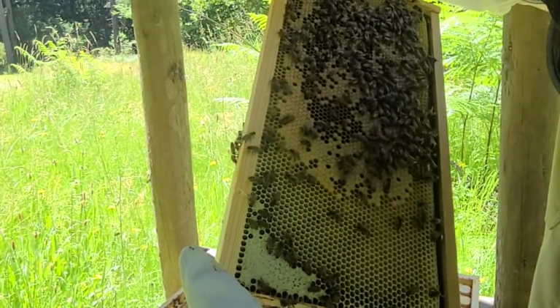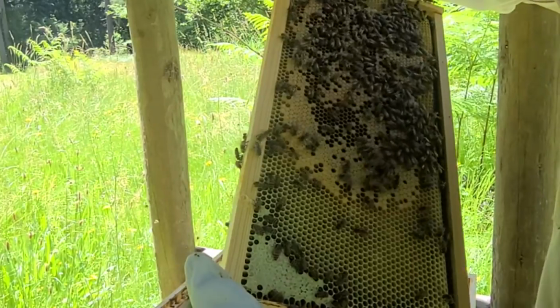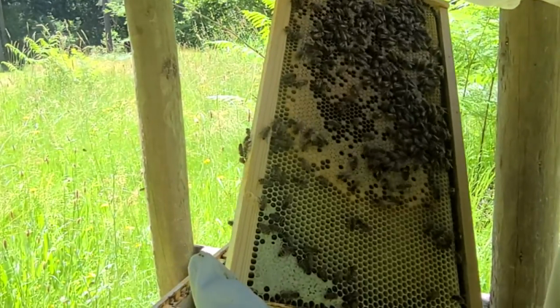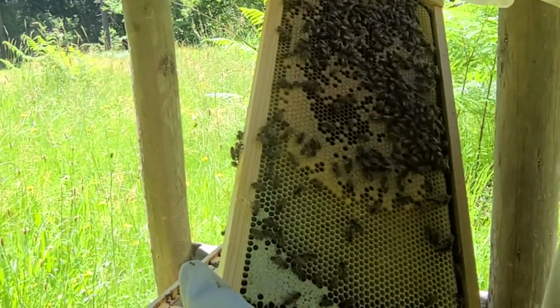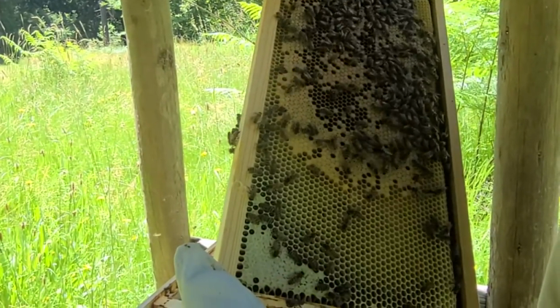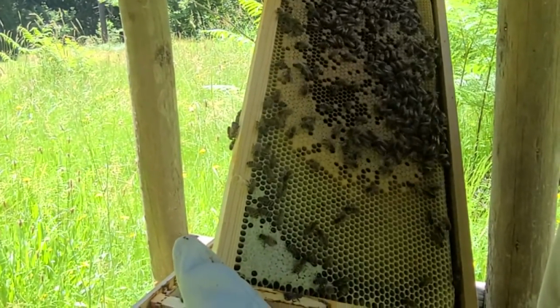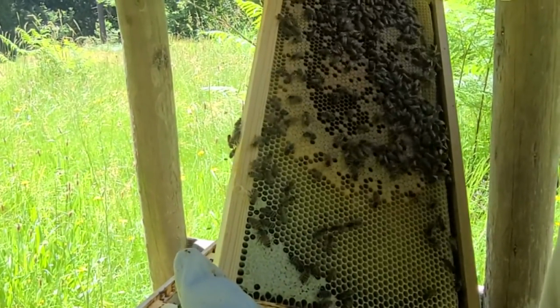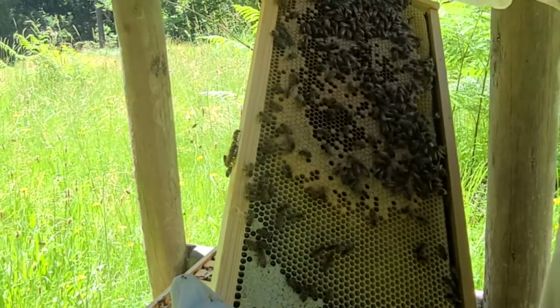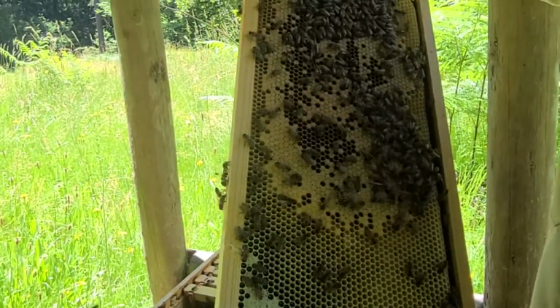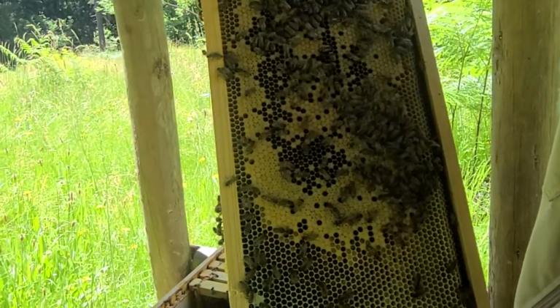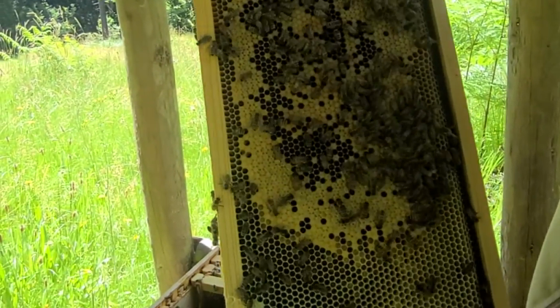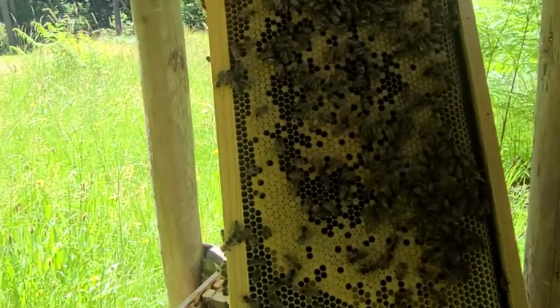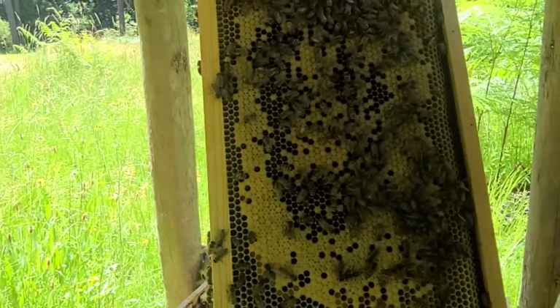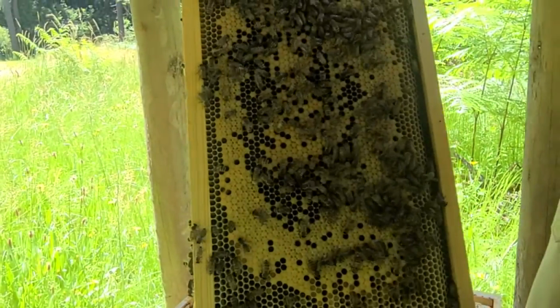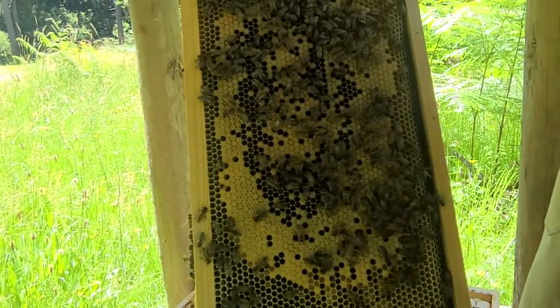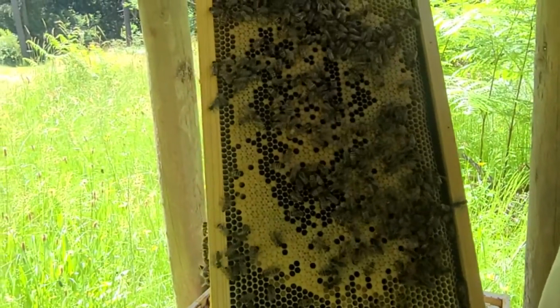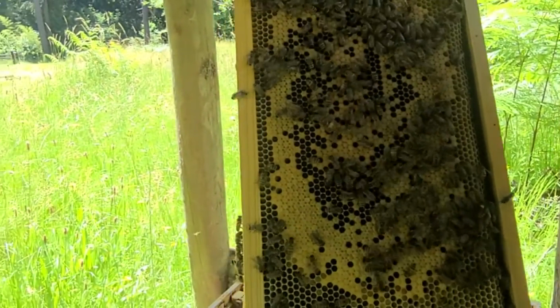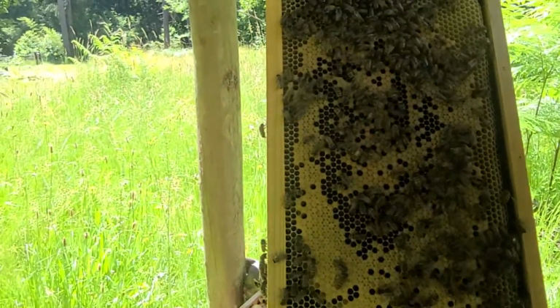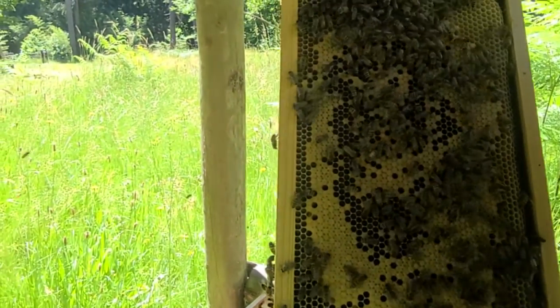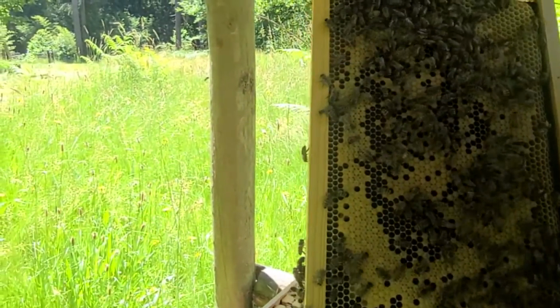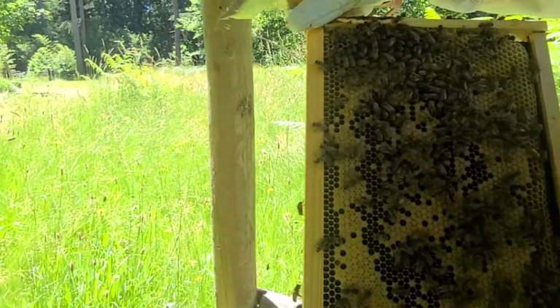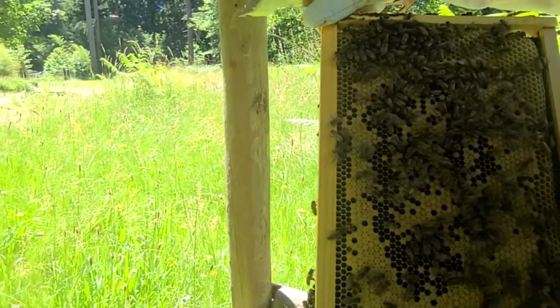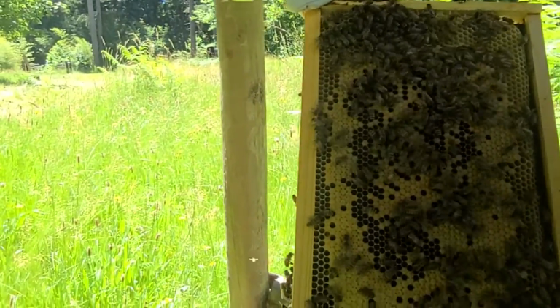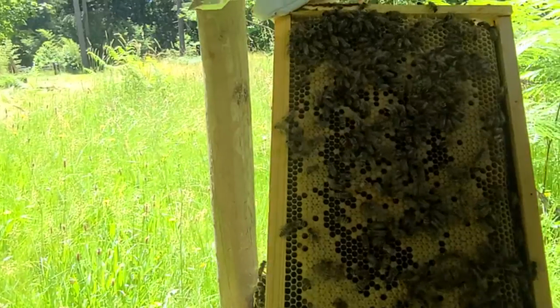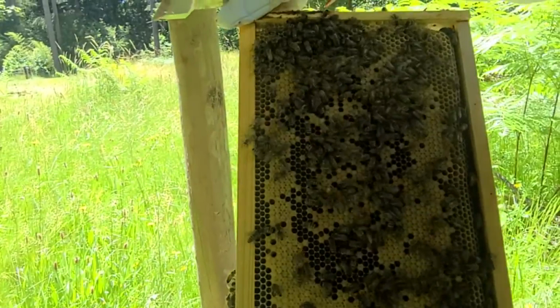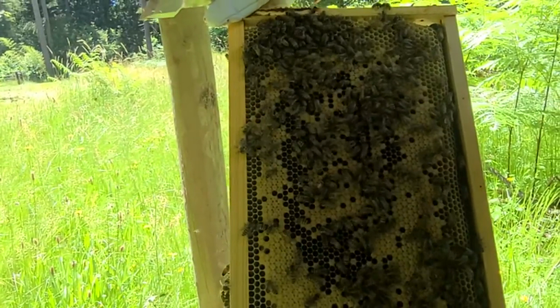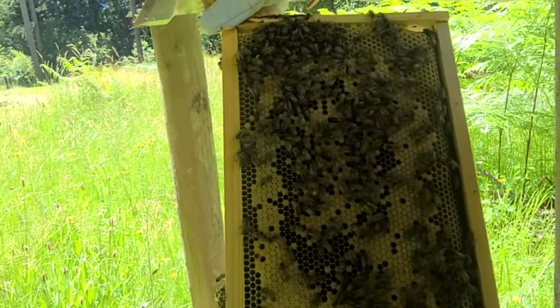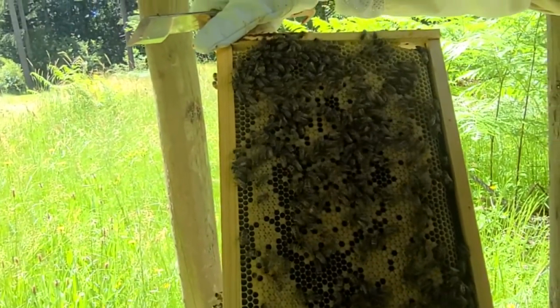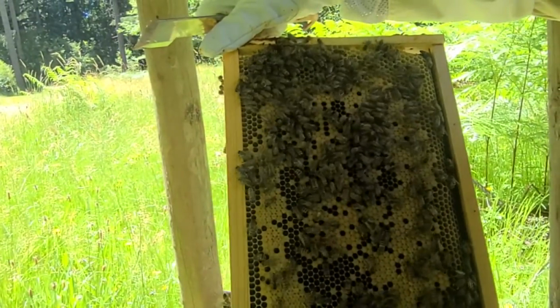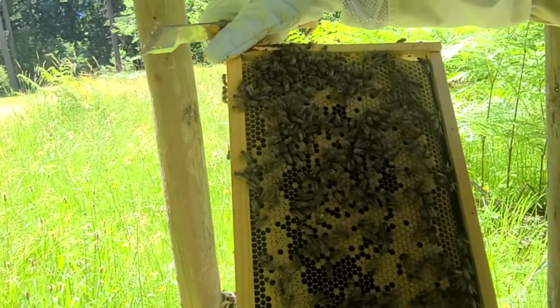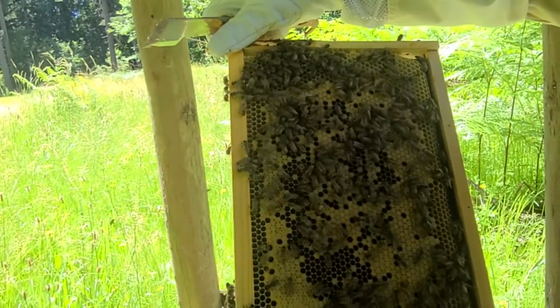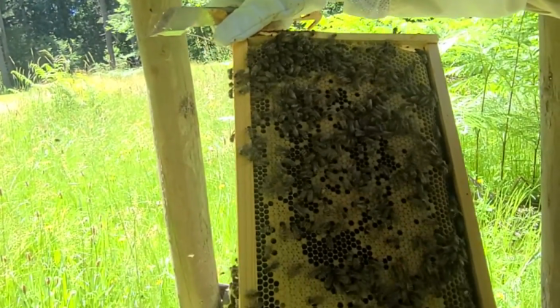Looking for eggs. The good news is you see the bees with their heads way down on the inside there — I think that's the bees feeding the young. So I think that's in good shape.